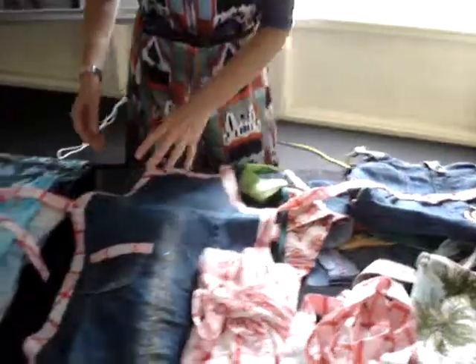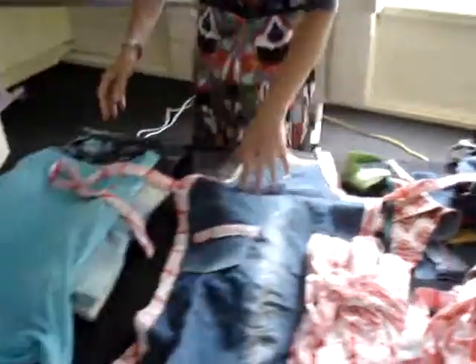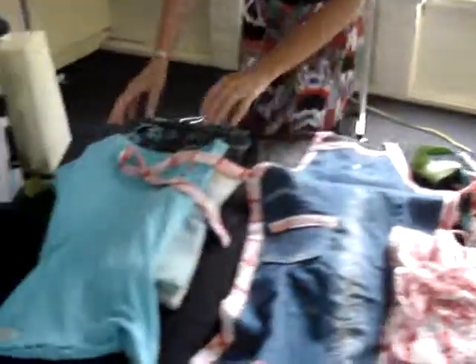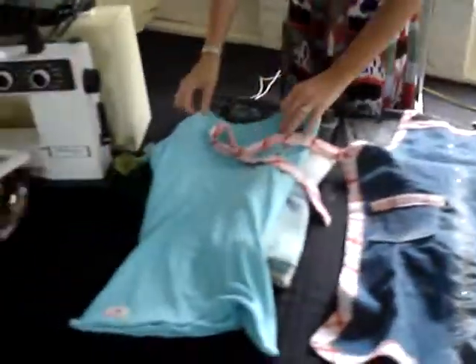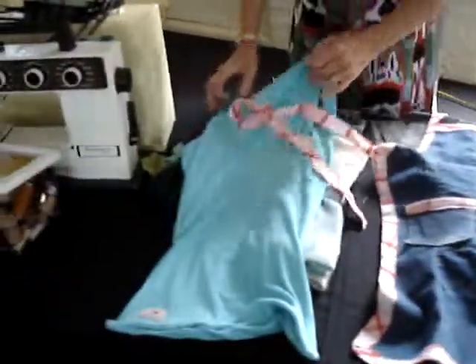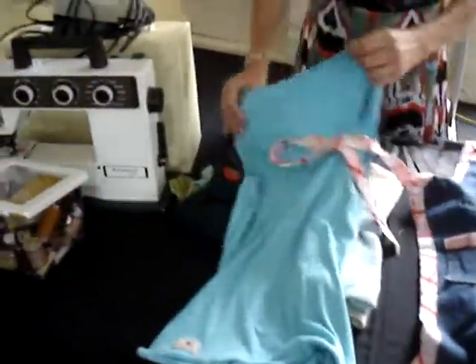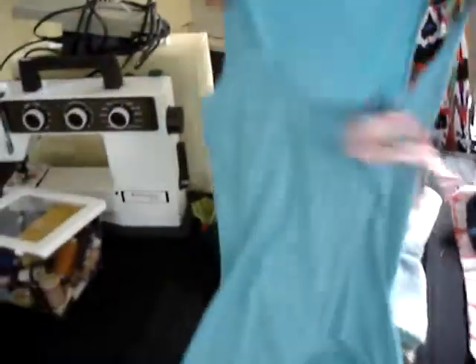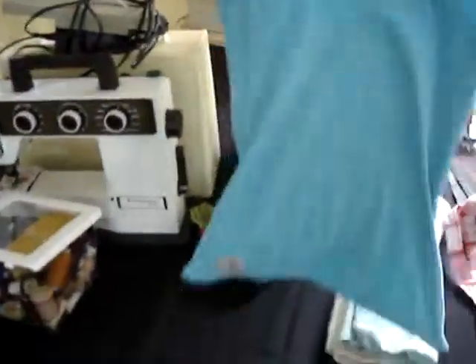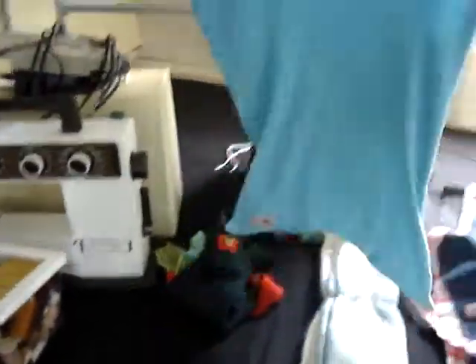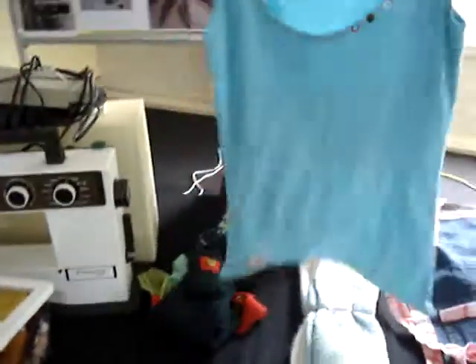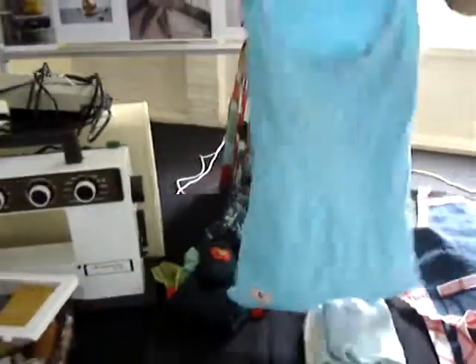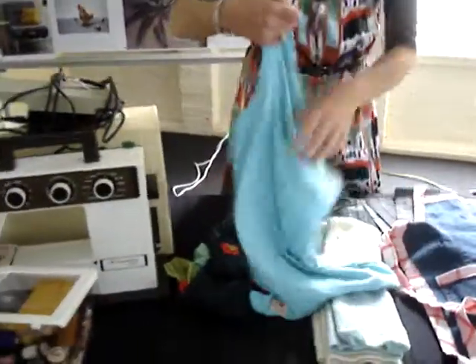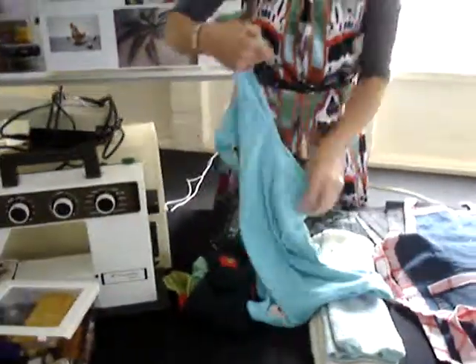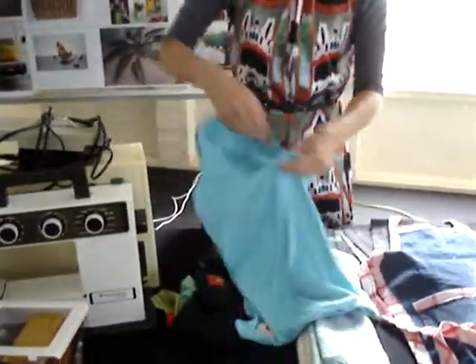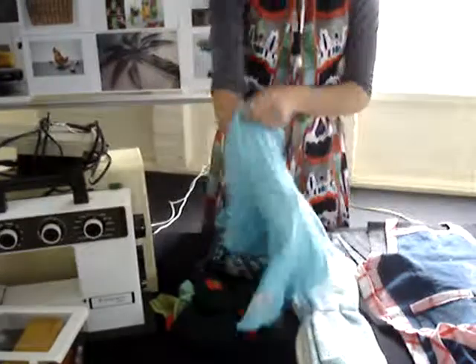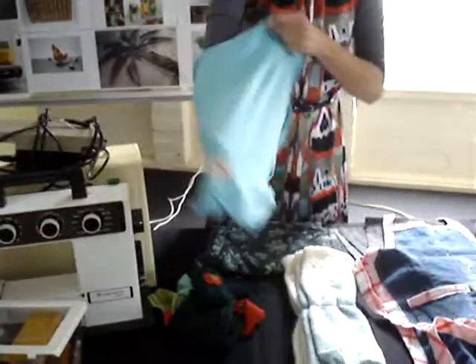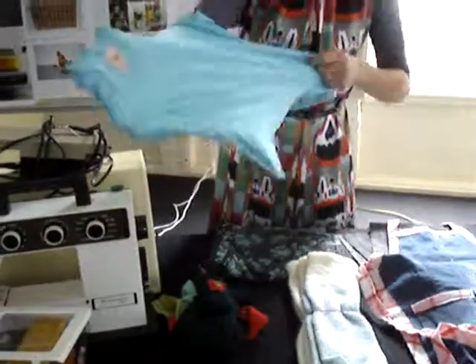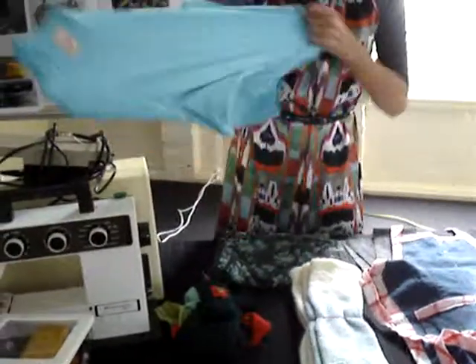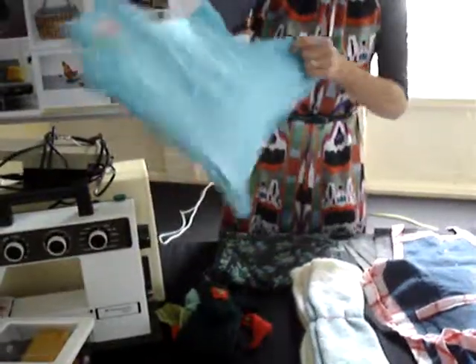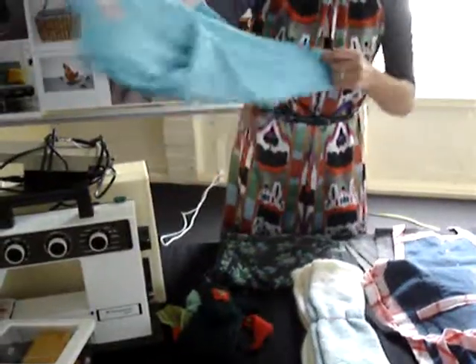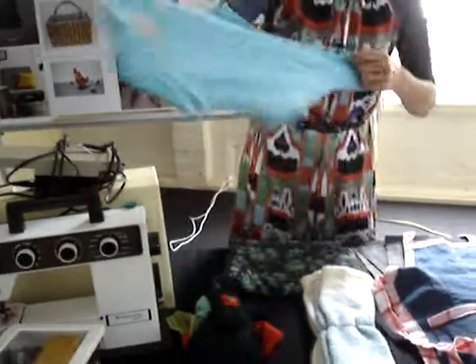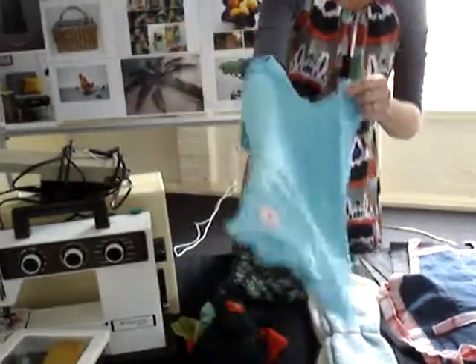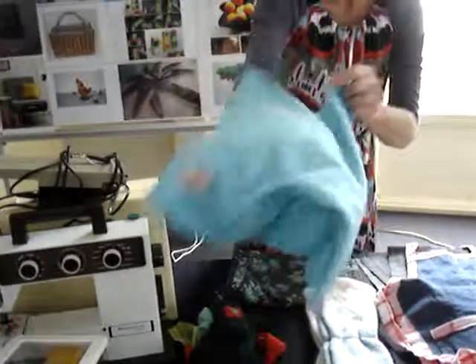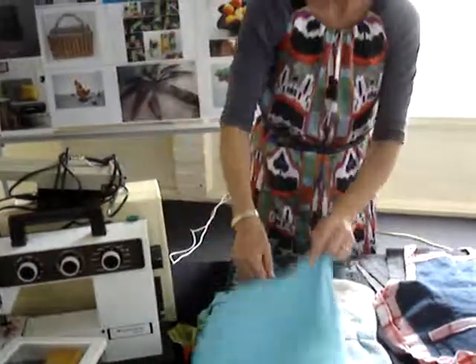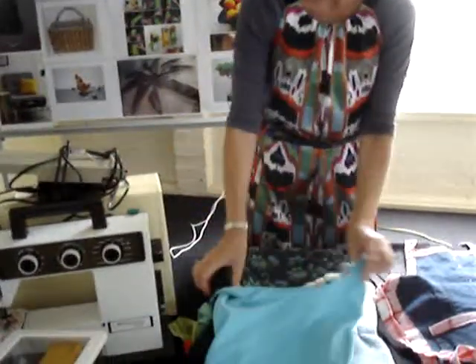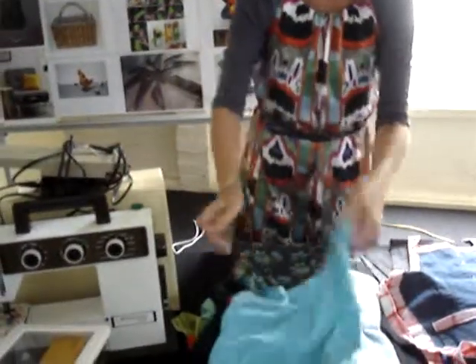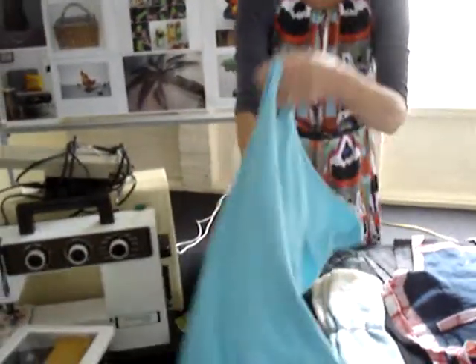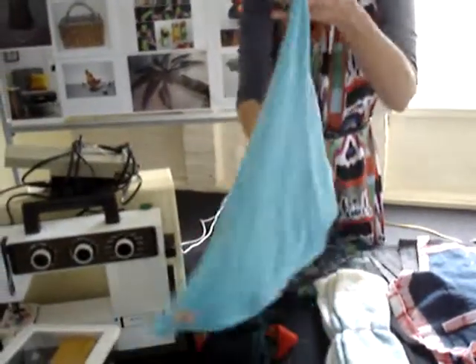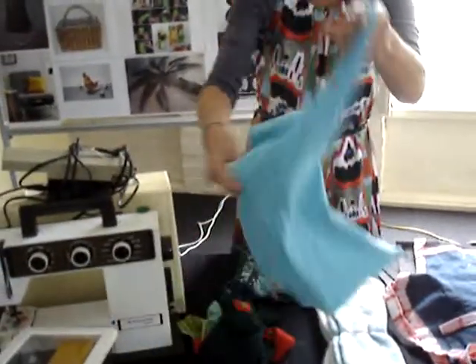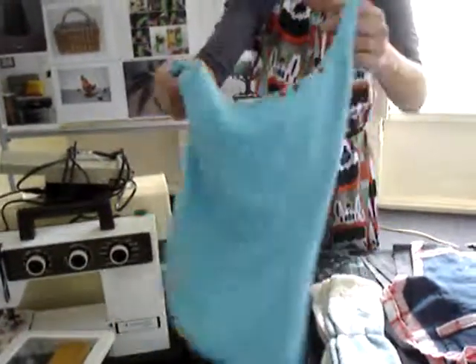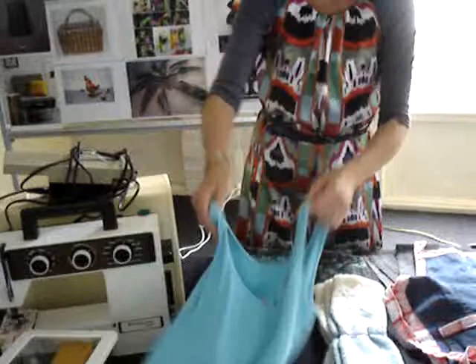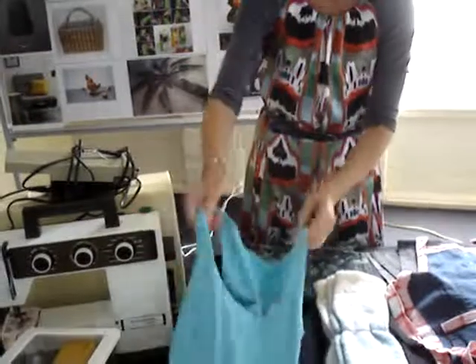We've got a t-shirt turned into a bag here. People love that idea, which is great.